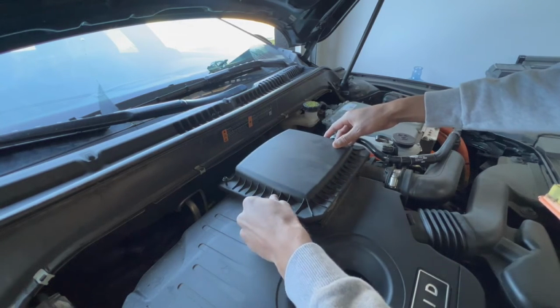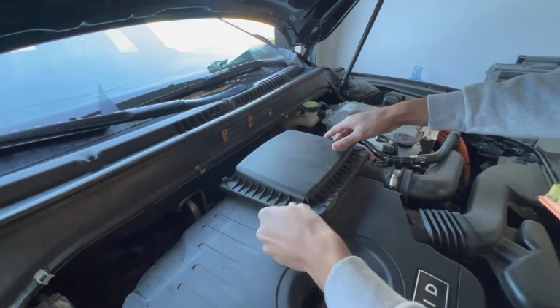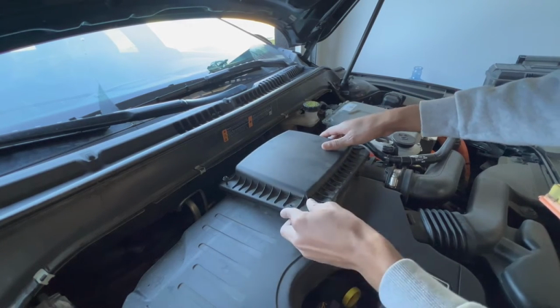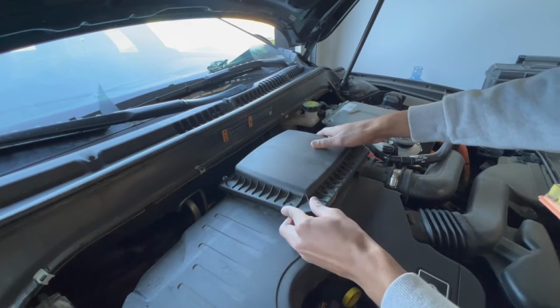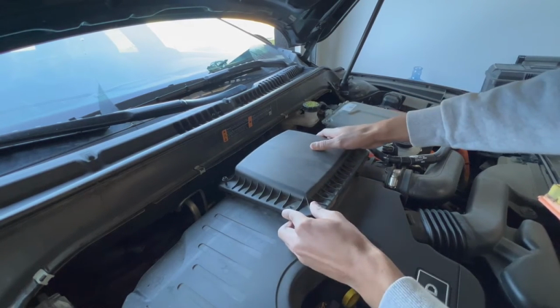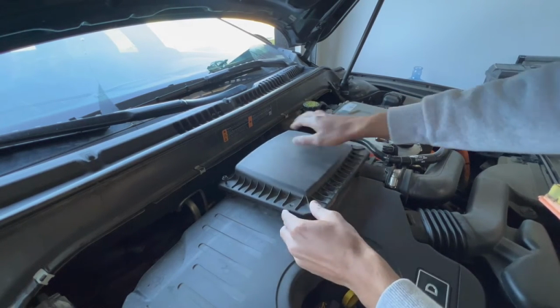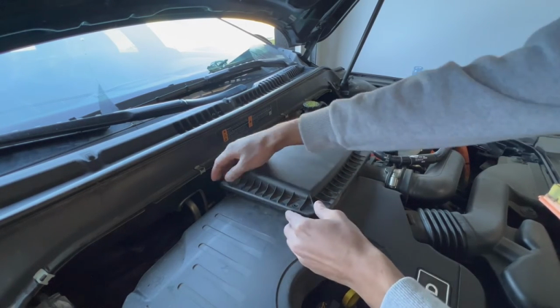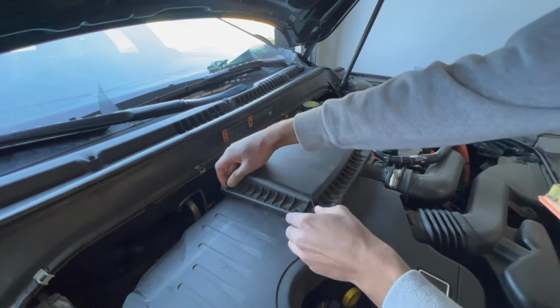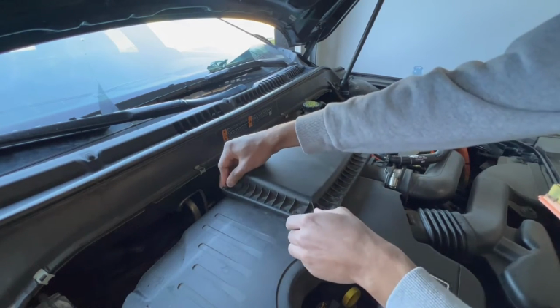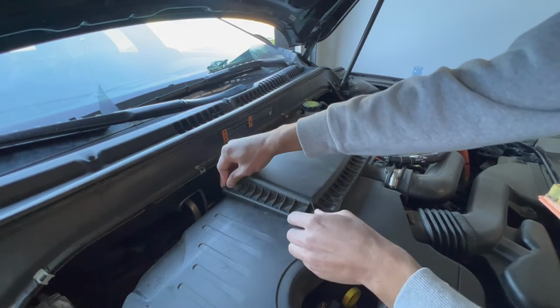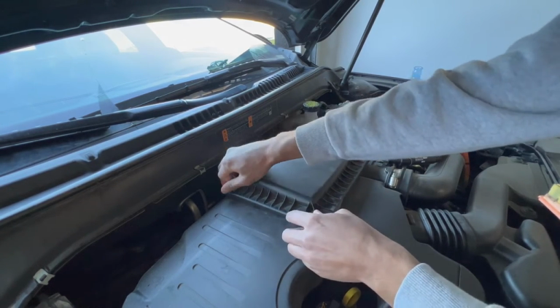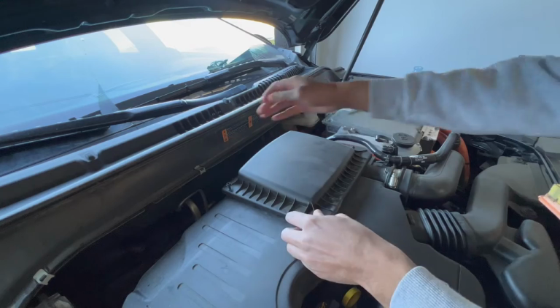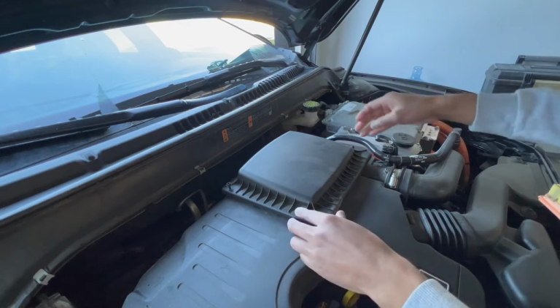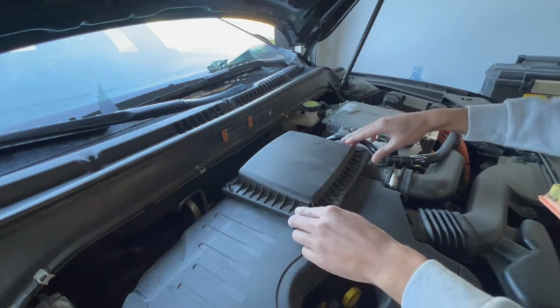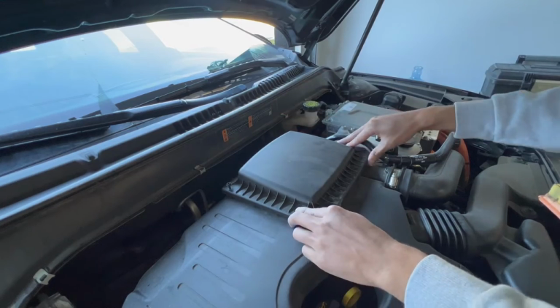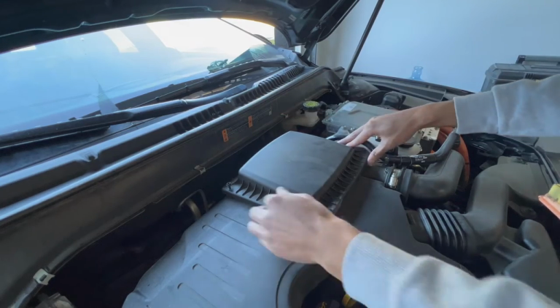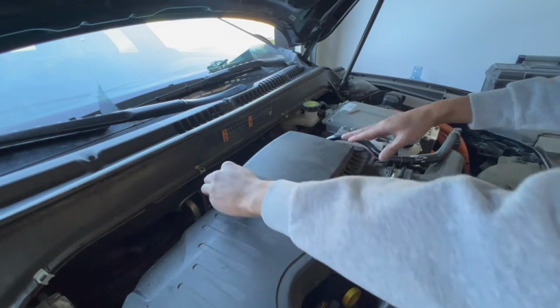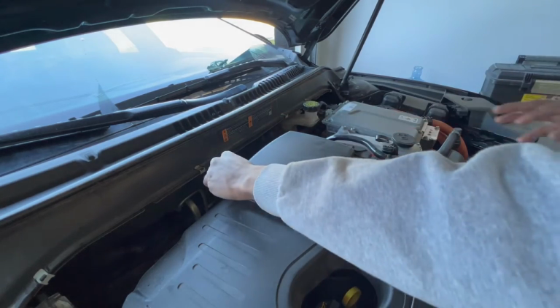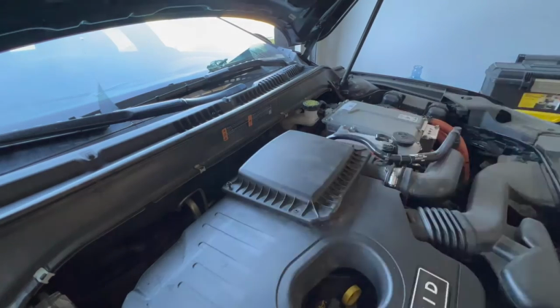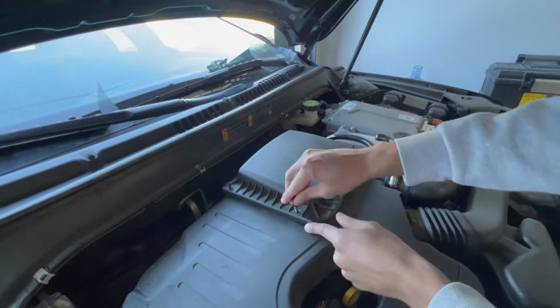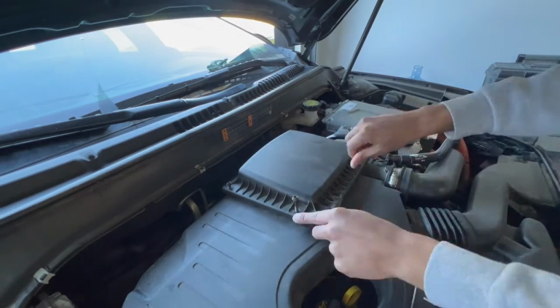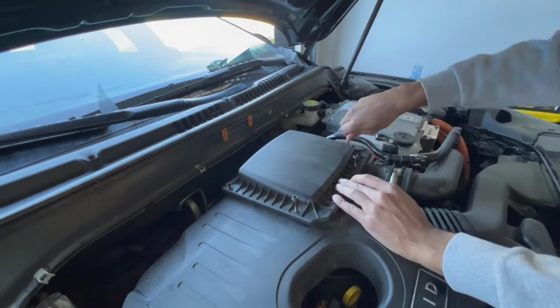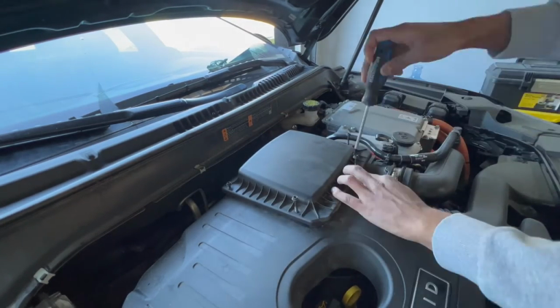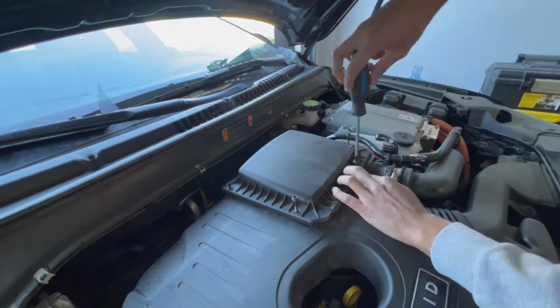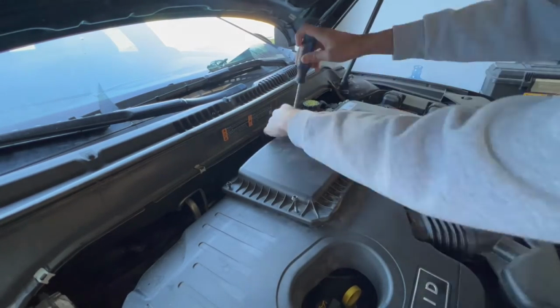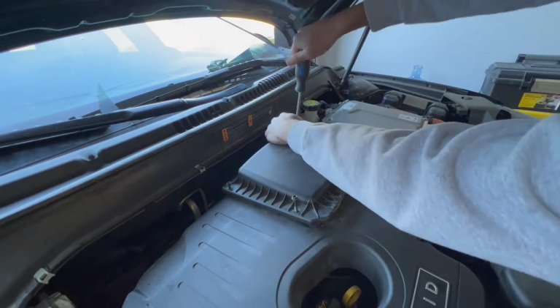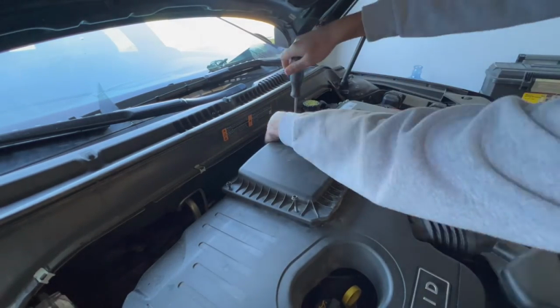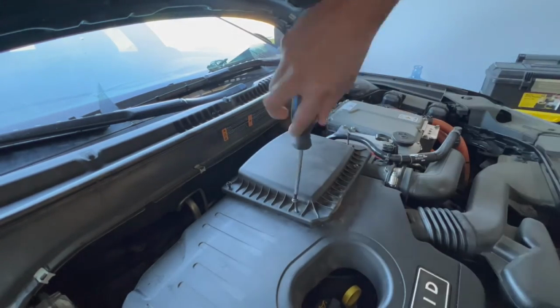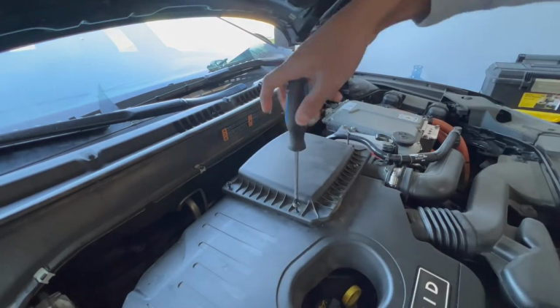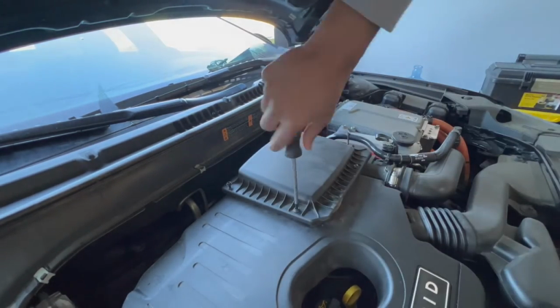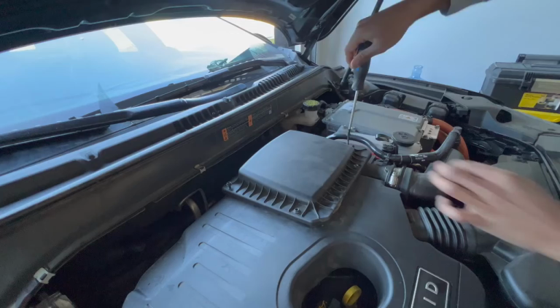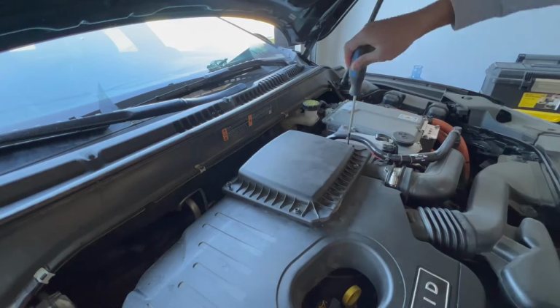Make sure to evenly tighten each bolt, and there we go — that's how you replace the filter on one of these MKZs. Super easy process.